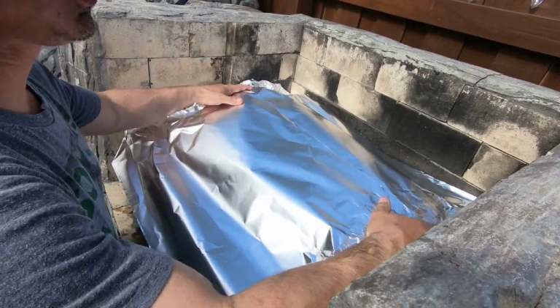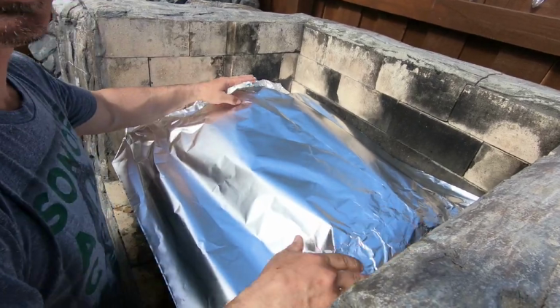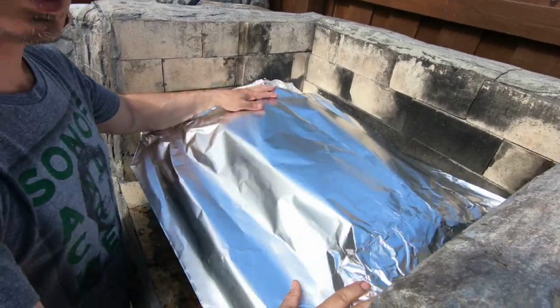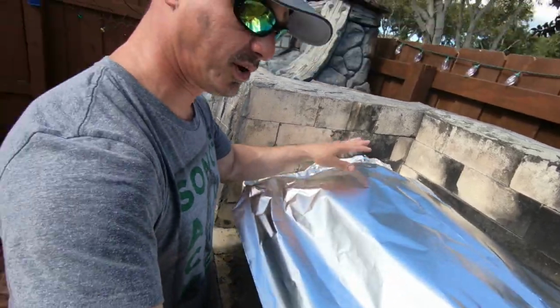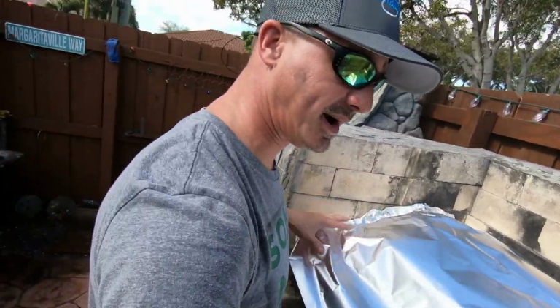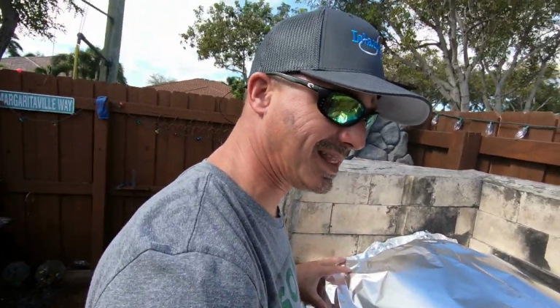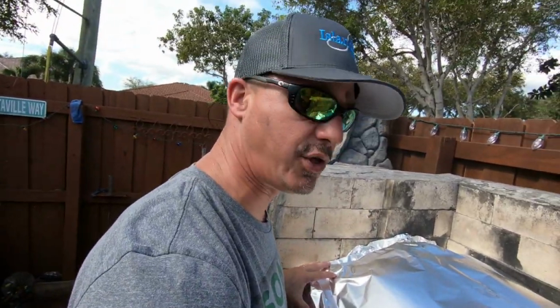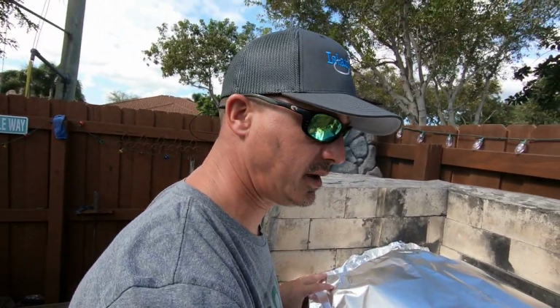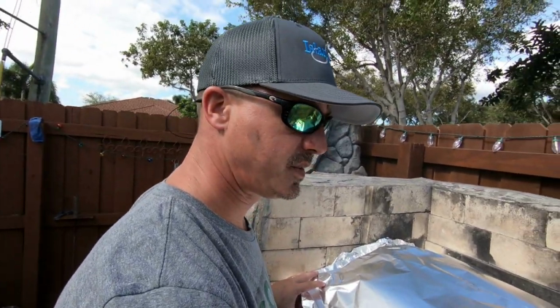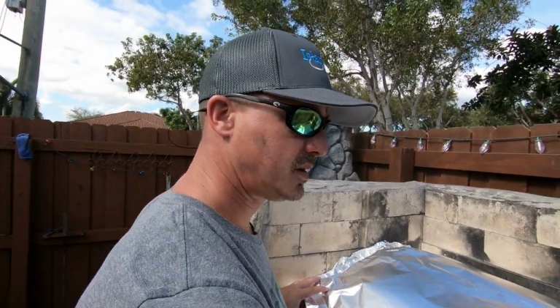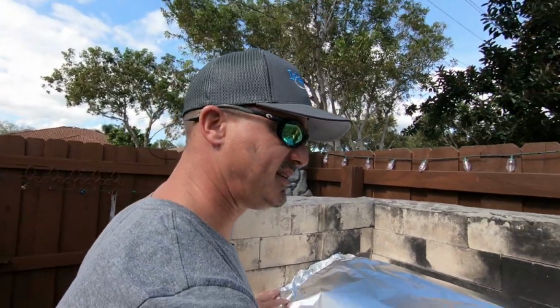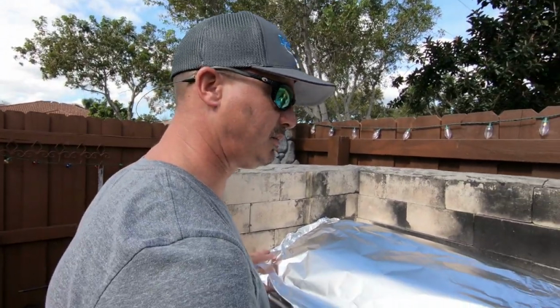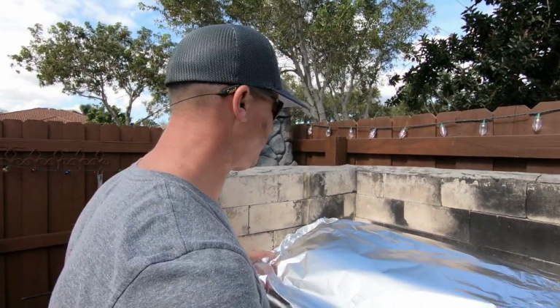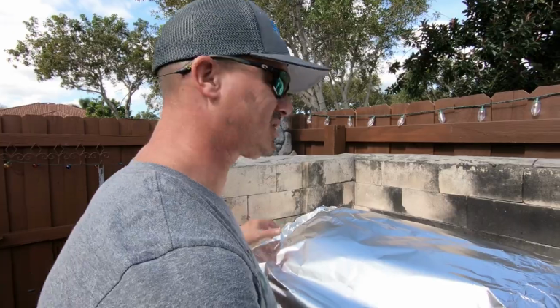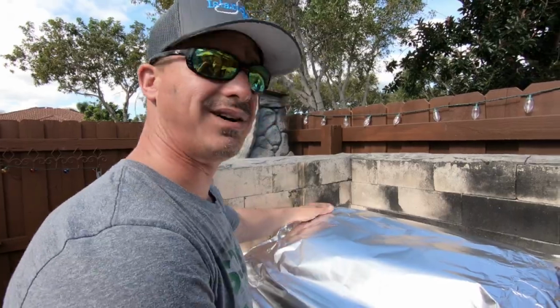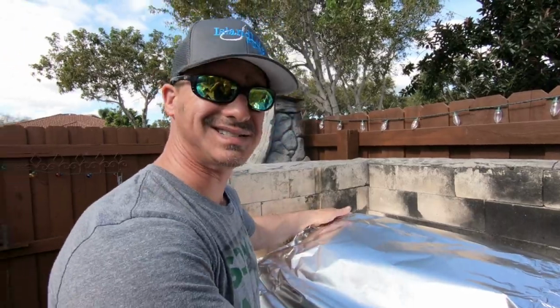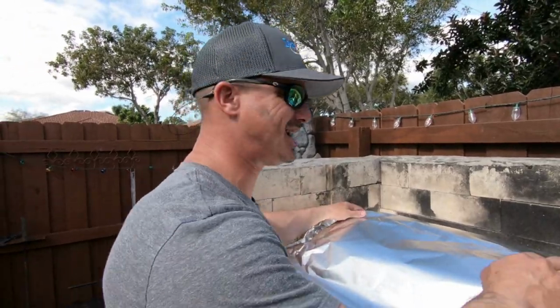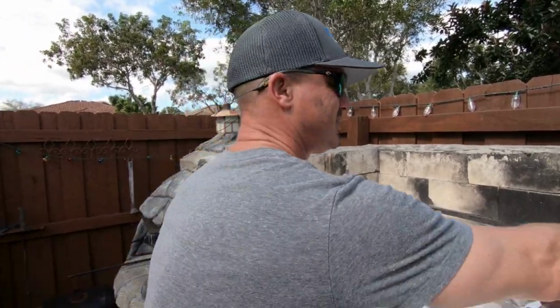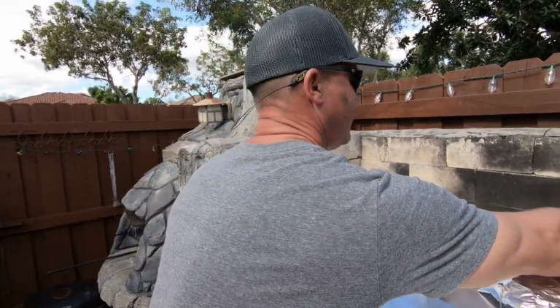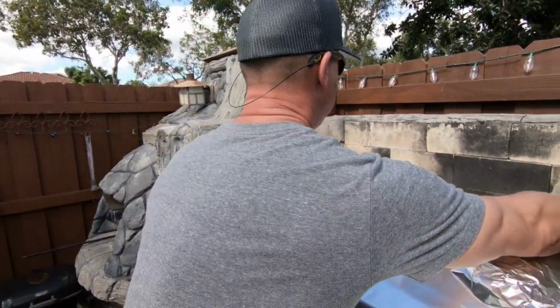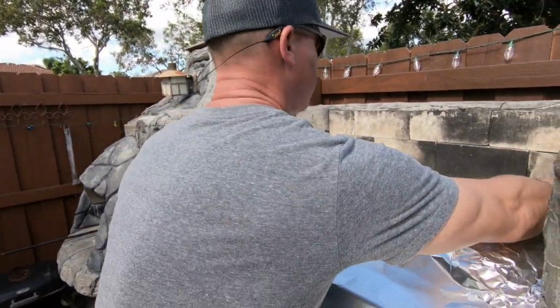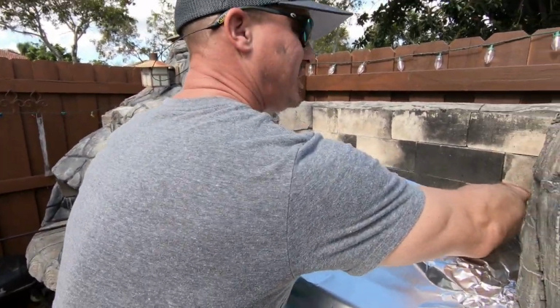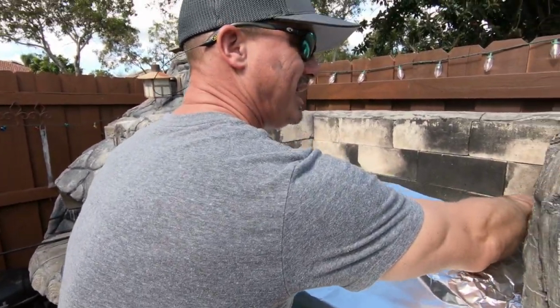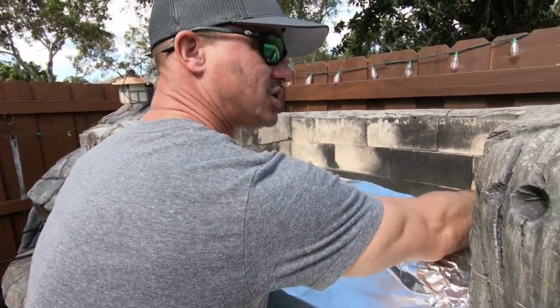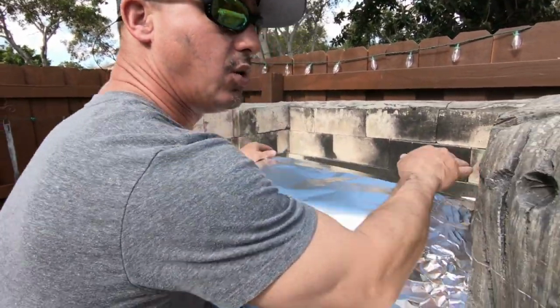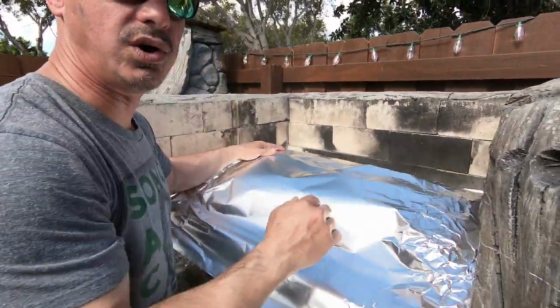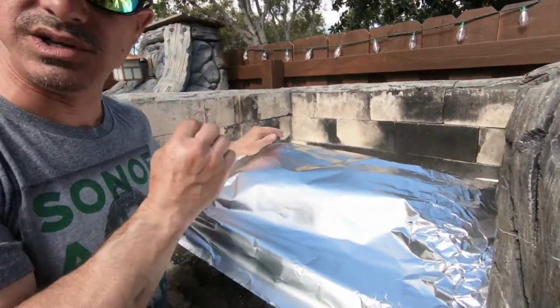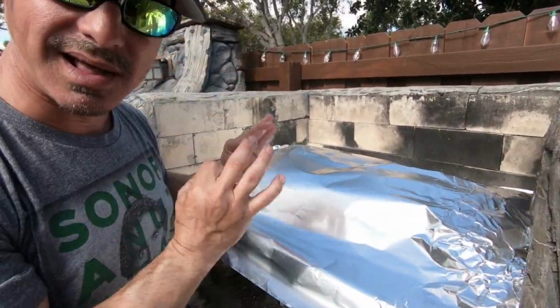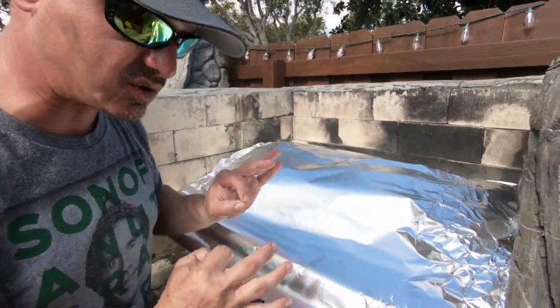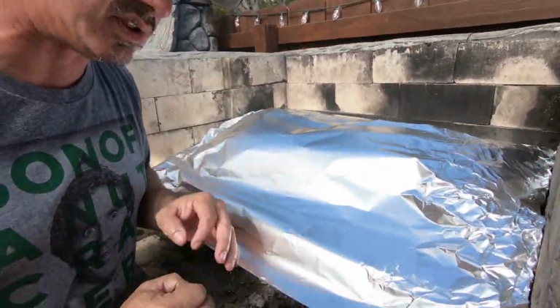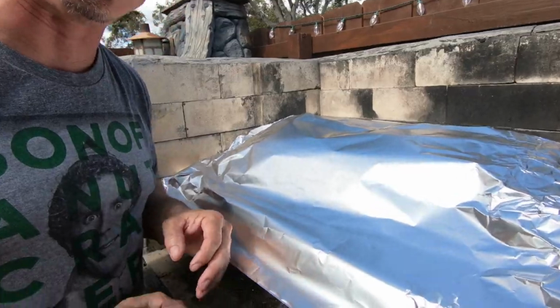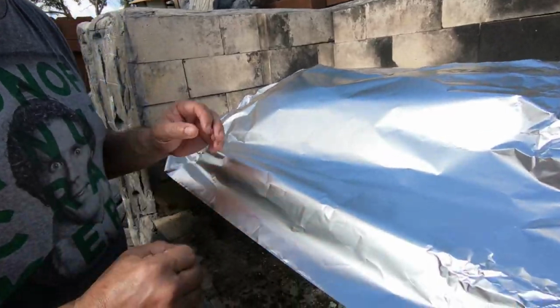So we put the pig on at like 11:30, and basically I'm pretty much counting on like six hours here. As long as you keep that slow roast and you hear that little sizzle, you should be good.